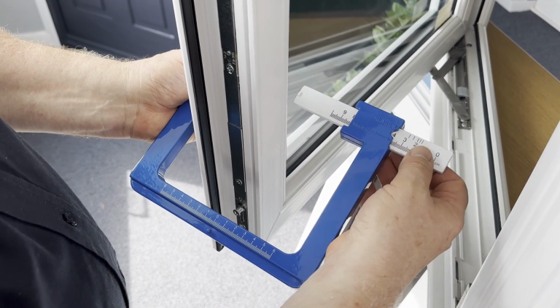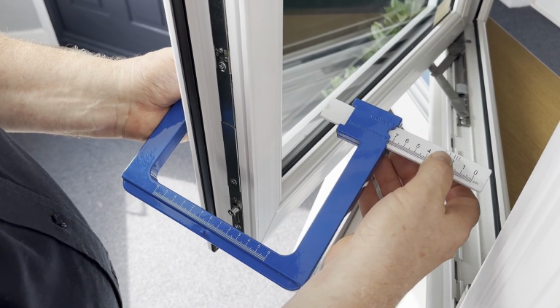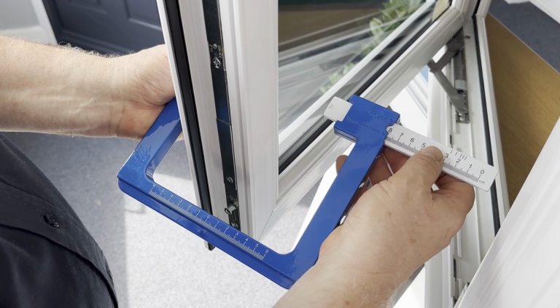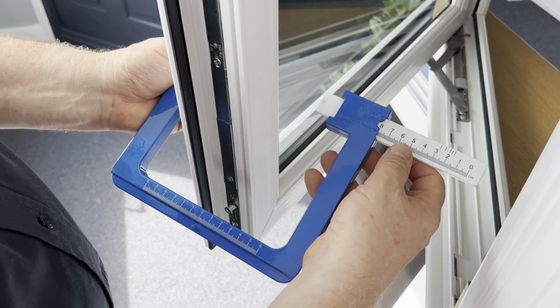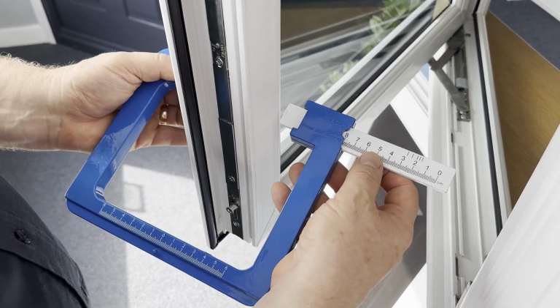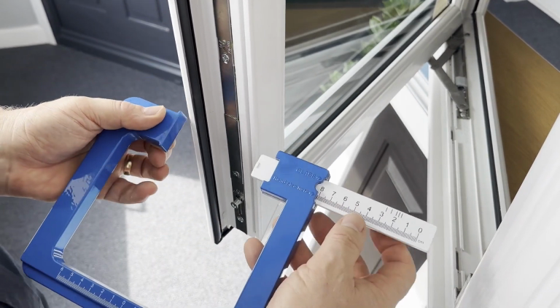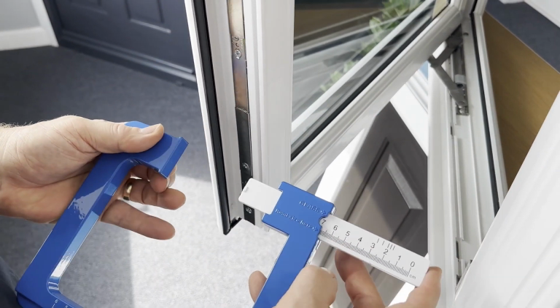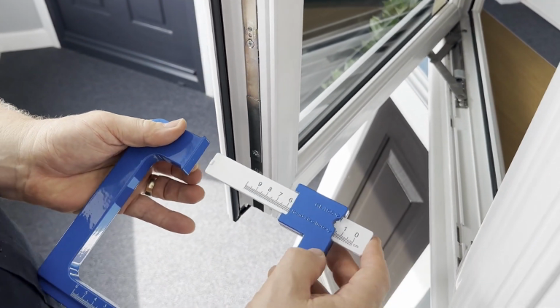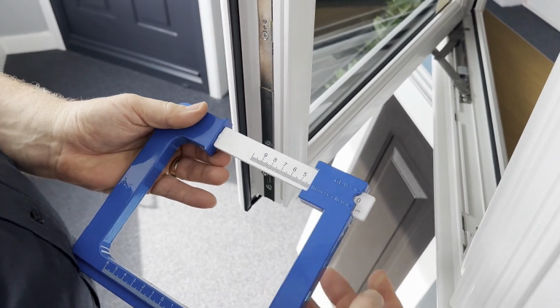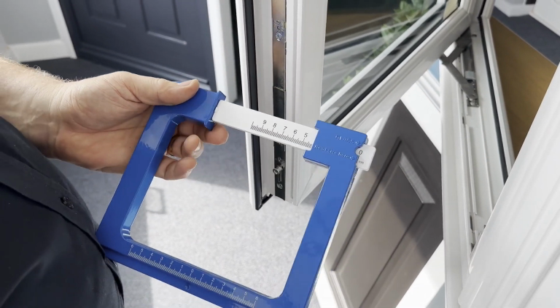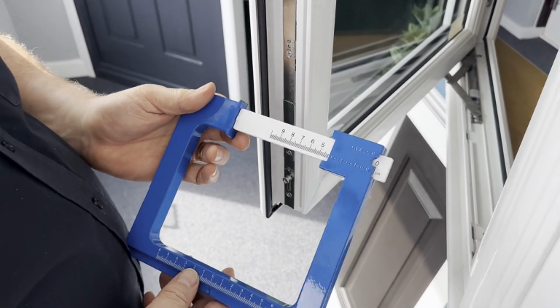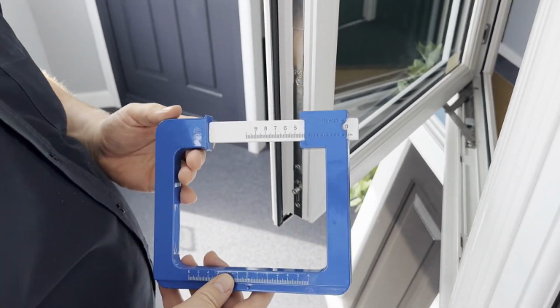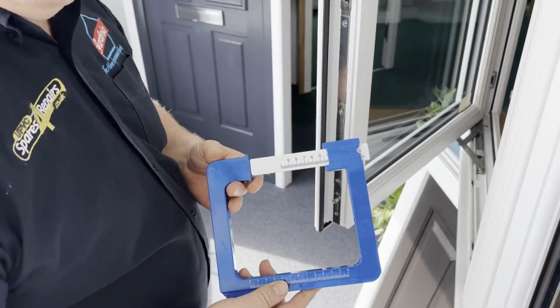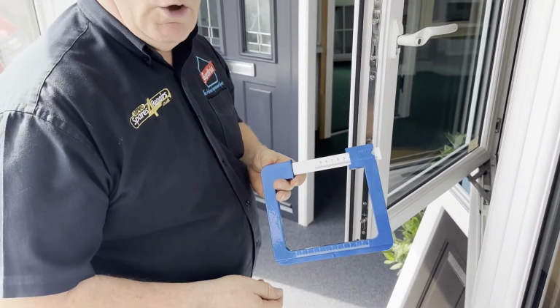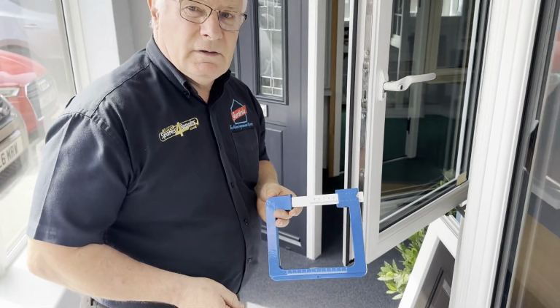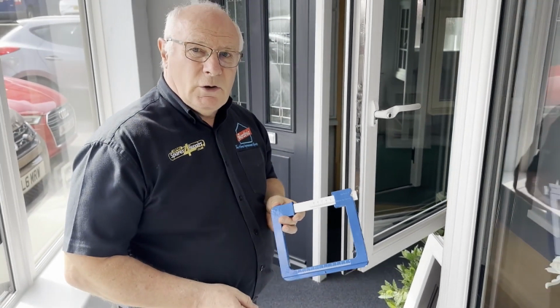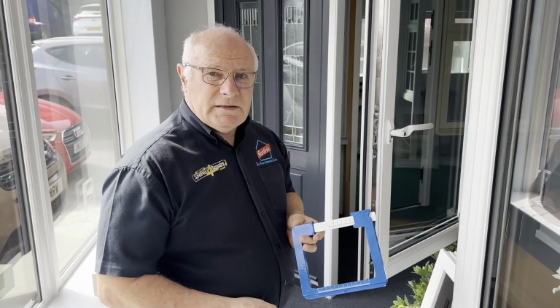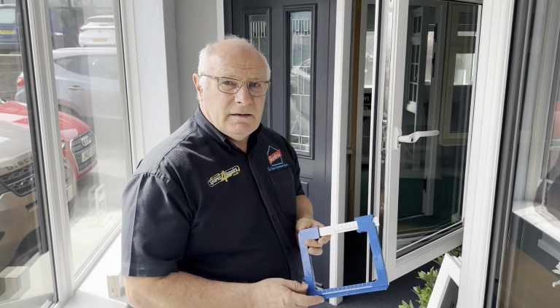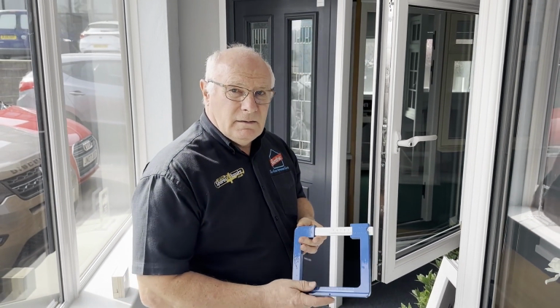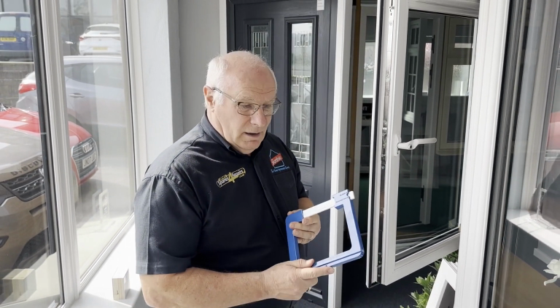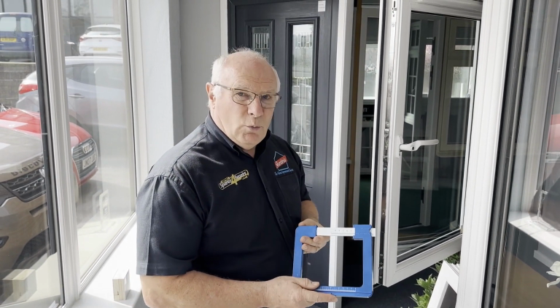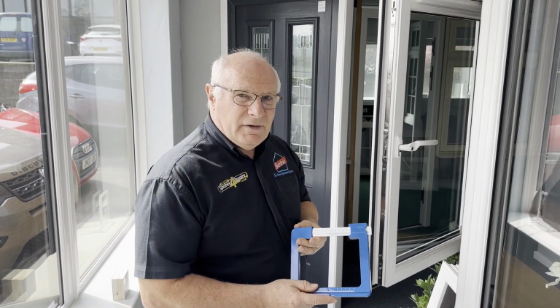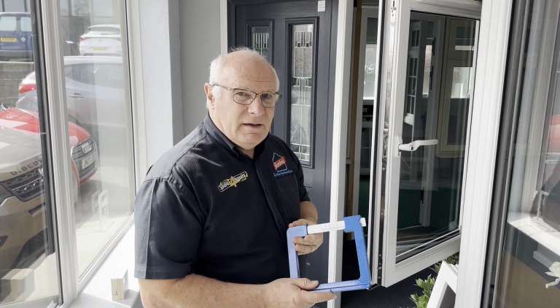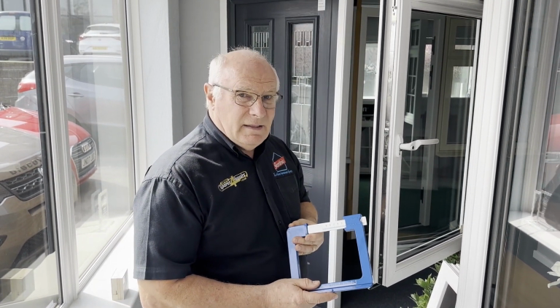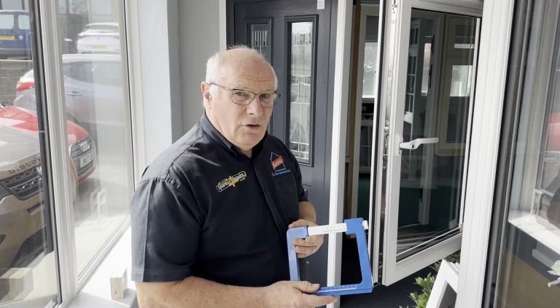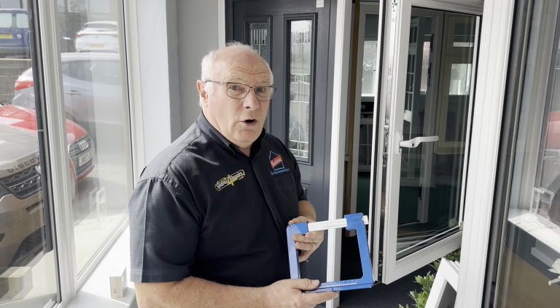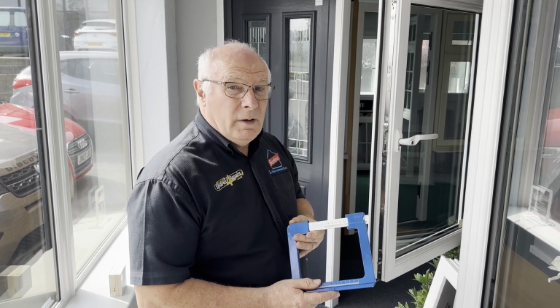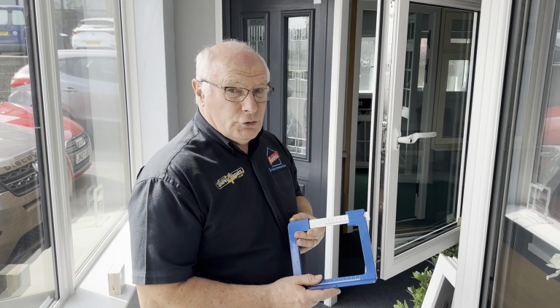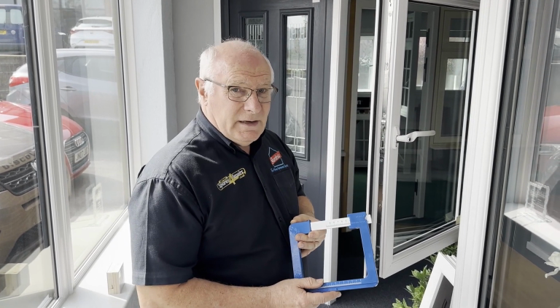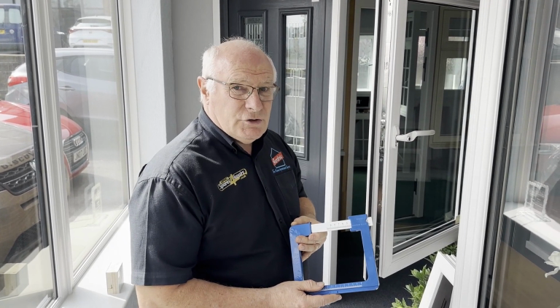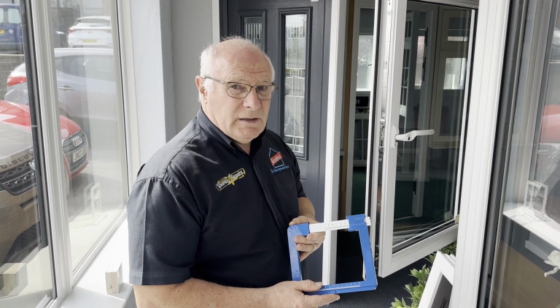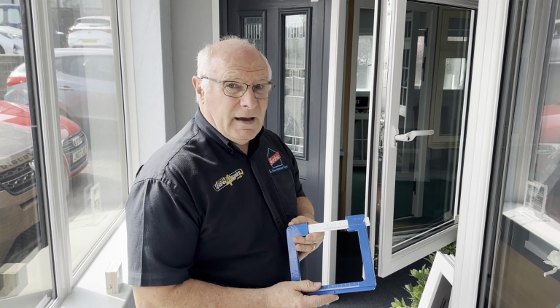Pulling it back to remove it, and there you've got it. Simple, straightforward, well designed, and worth having in the van or at home should you ever need to measure something like that.